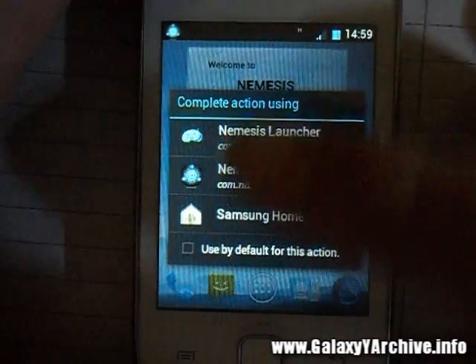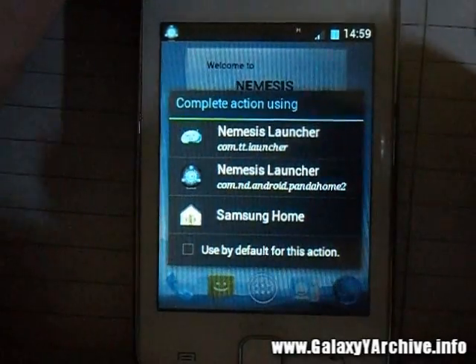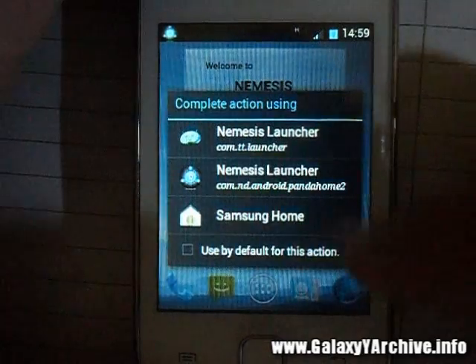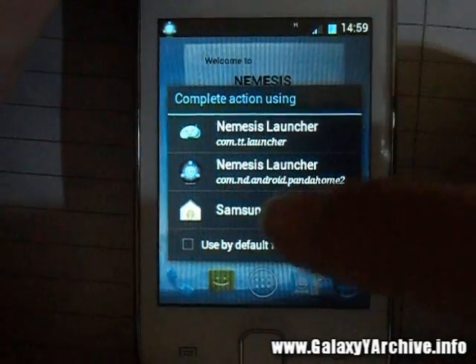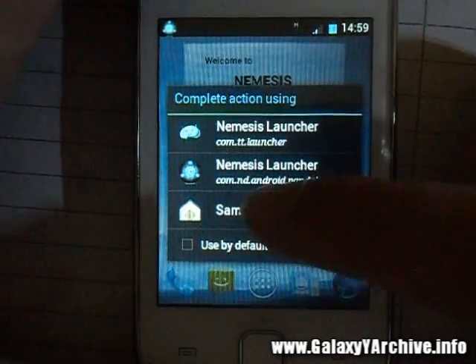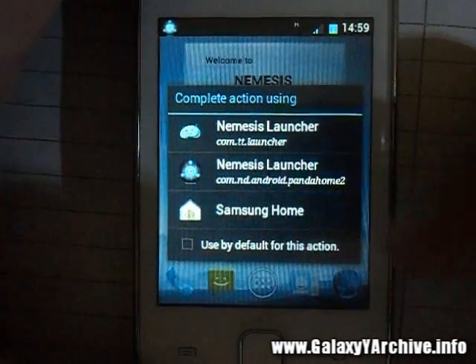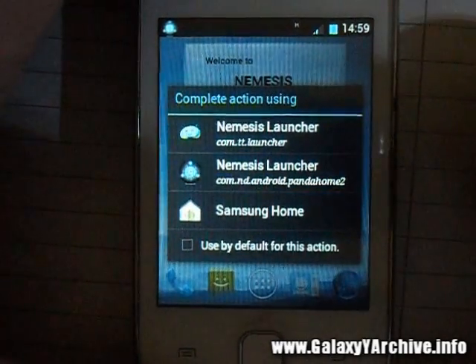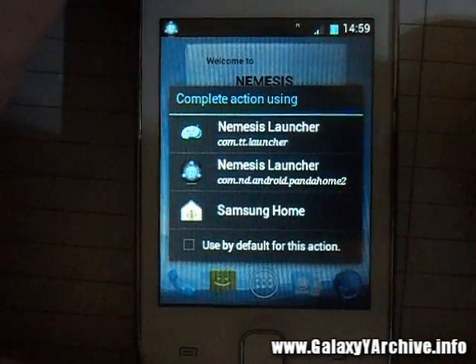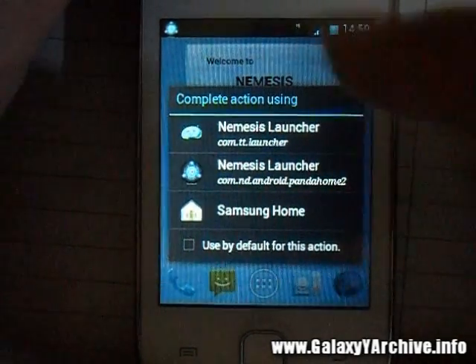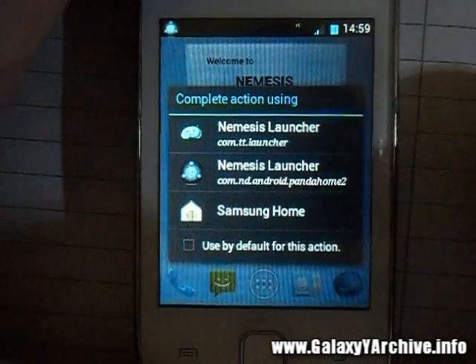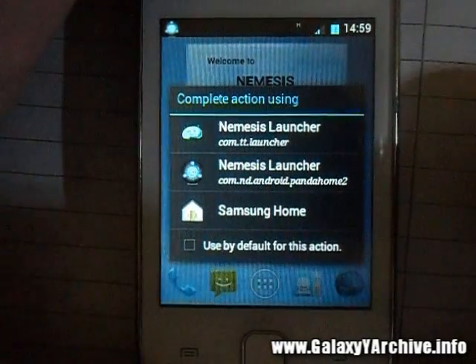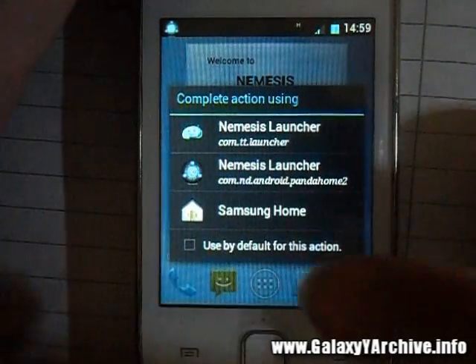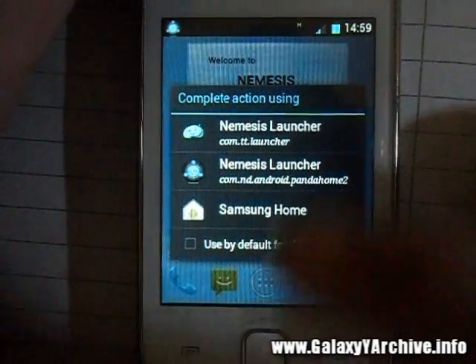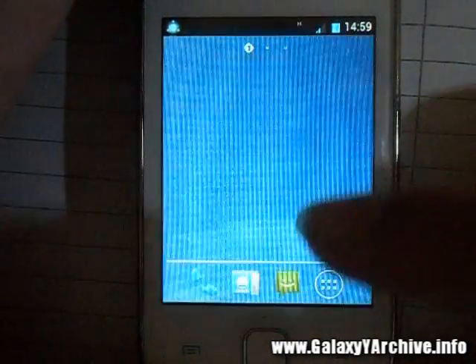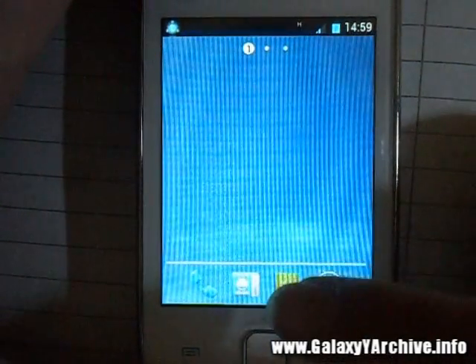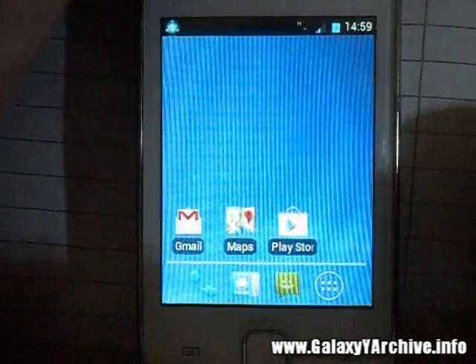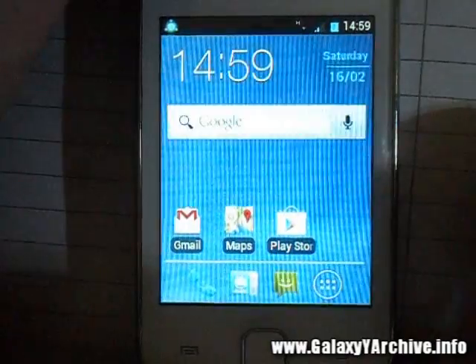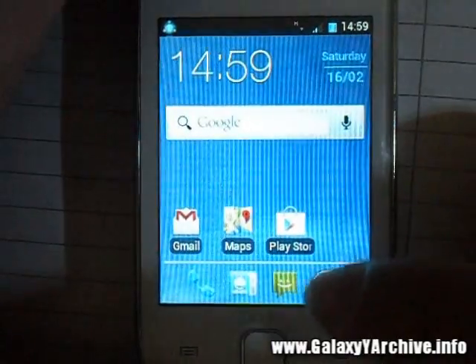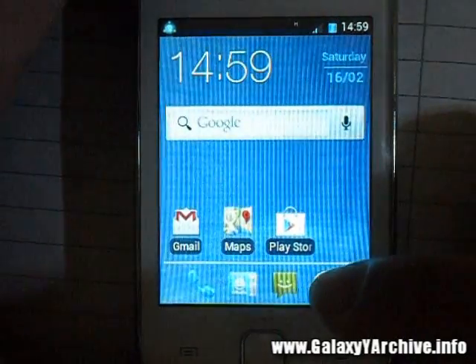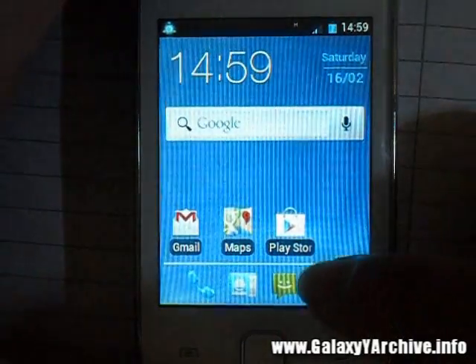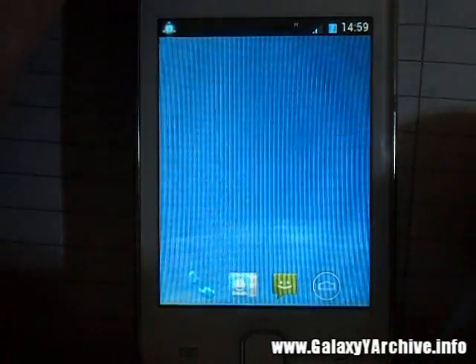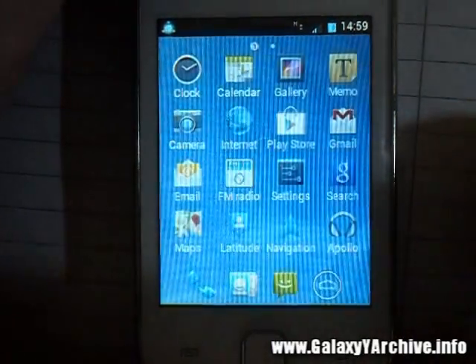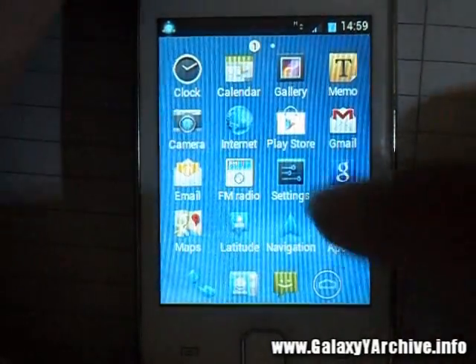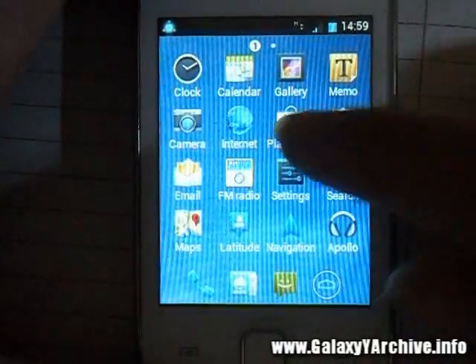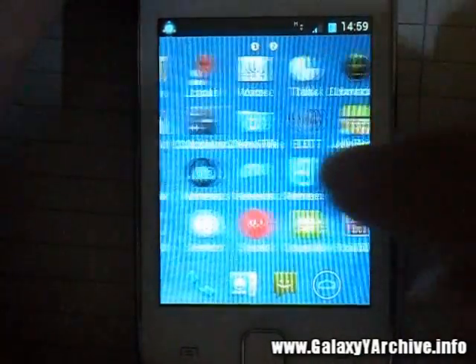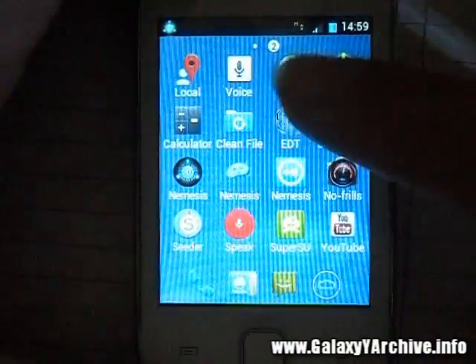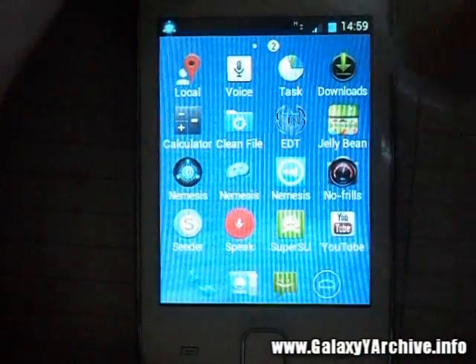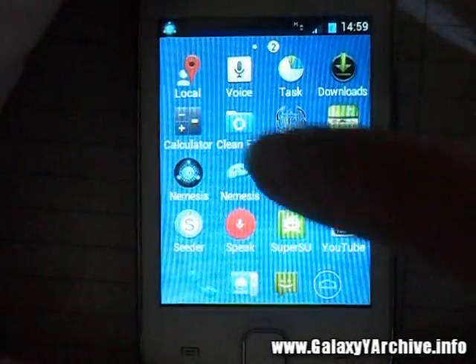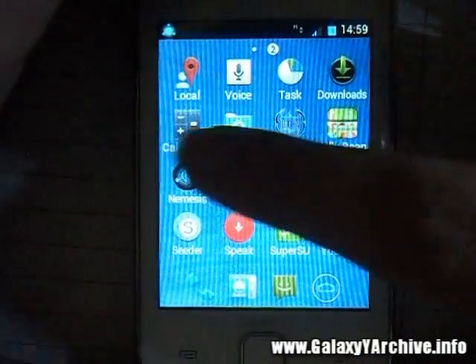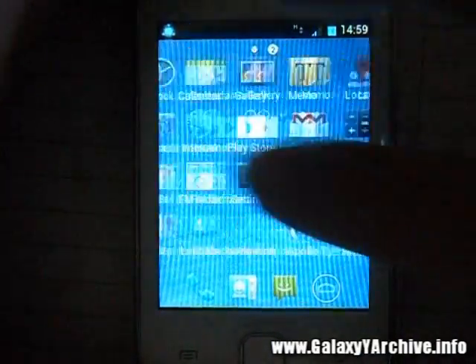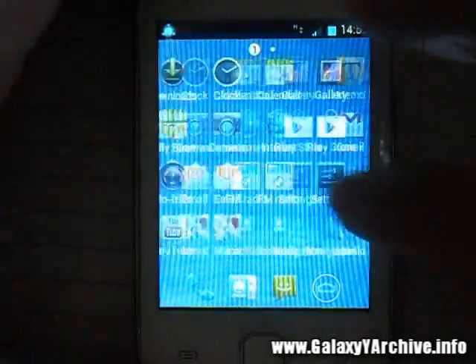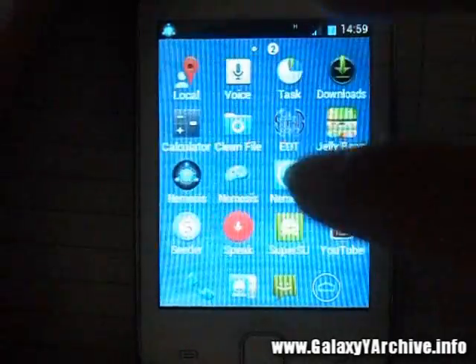Finally, we've got the Samsung TouchWiz modified with Ice Cream Sandwich icons. As you can see, a few things have been modified here and there, but it's essentially the same TouchWiz experience.